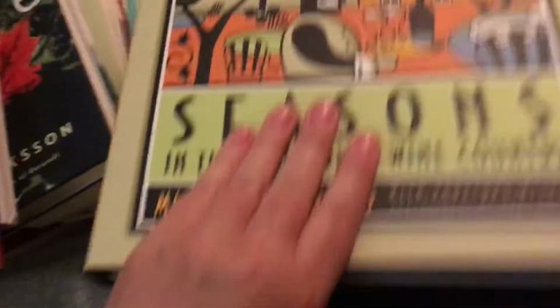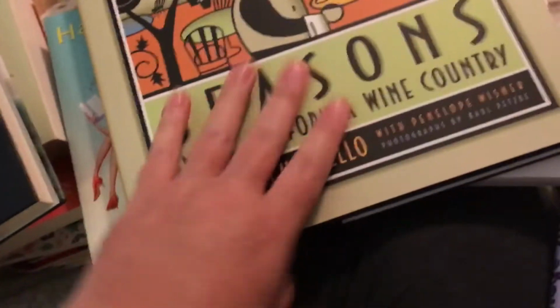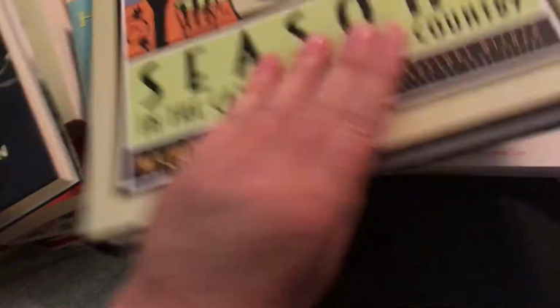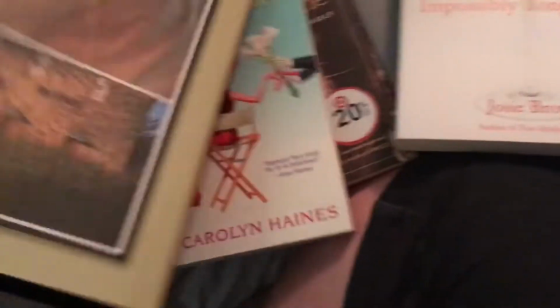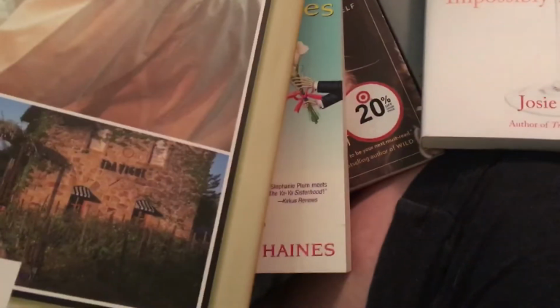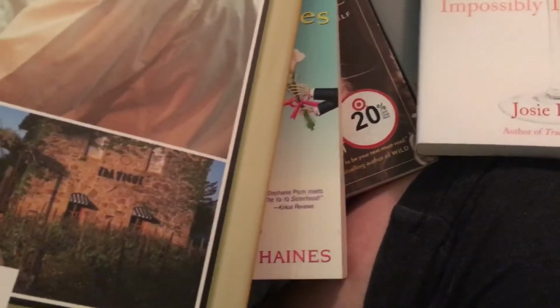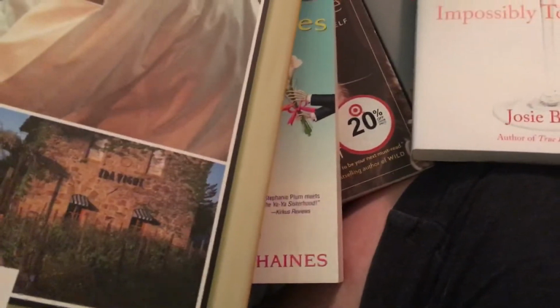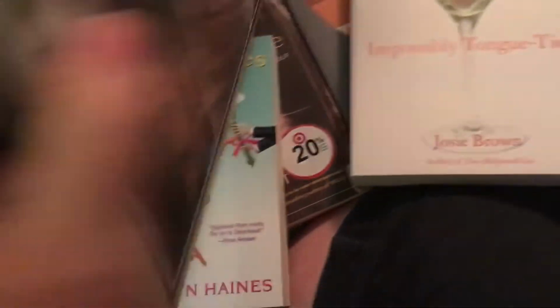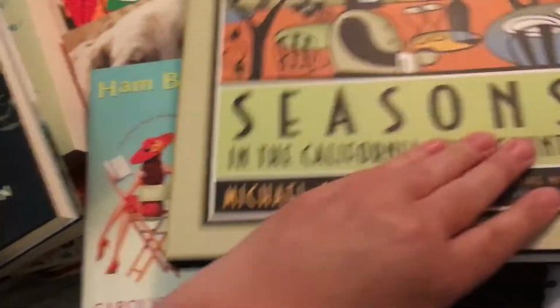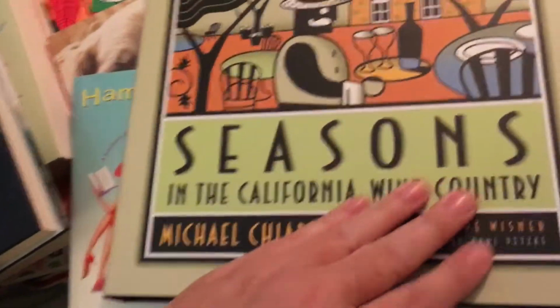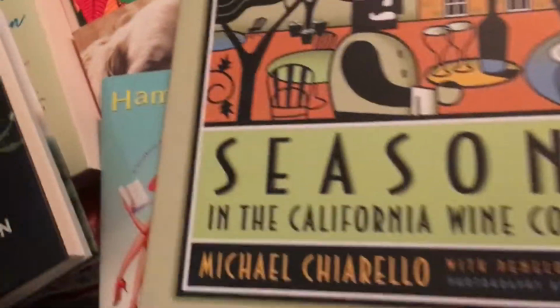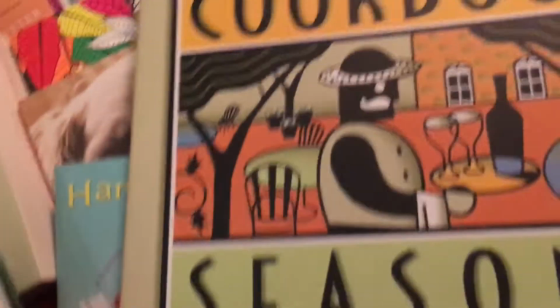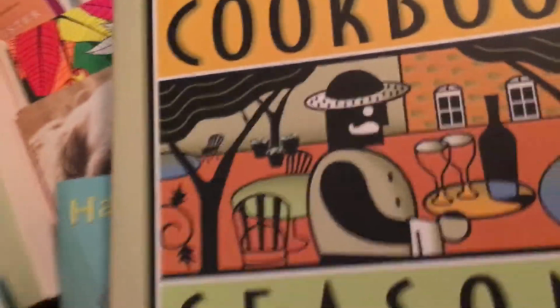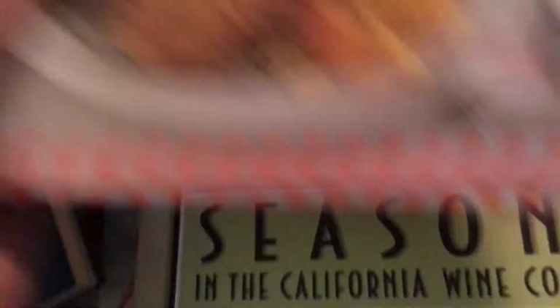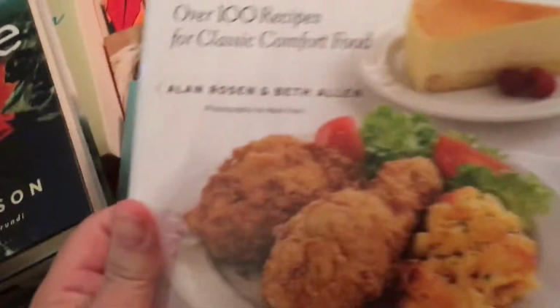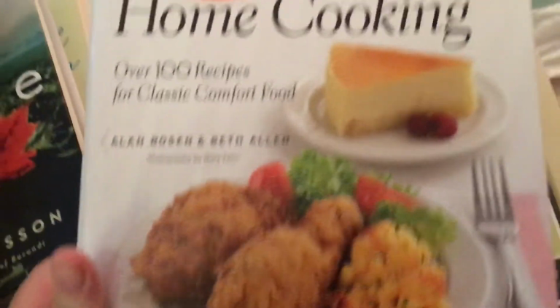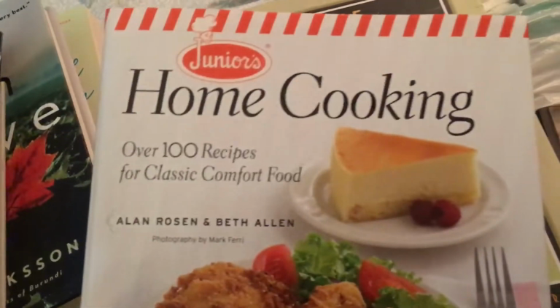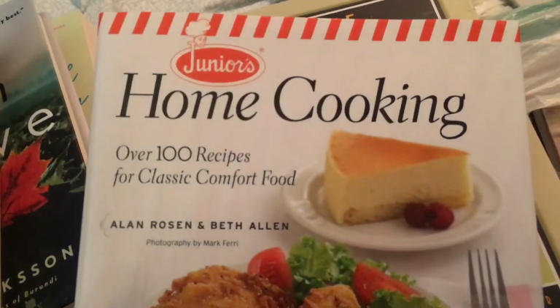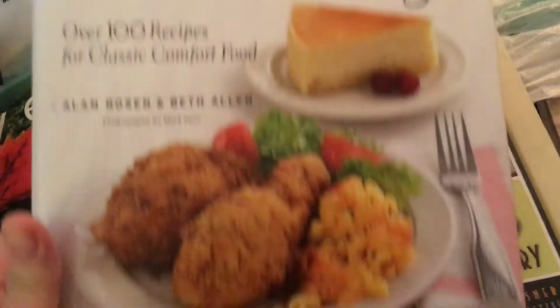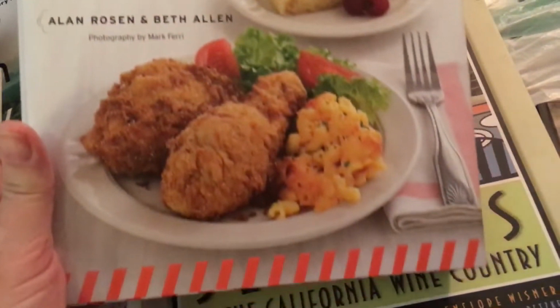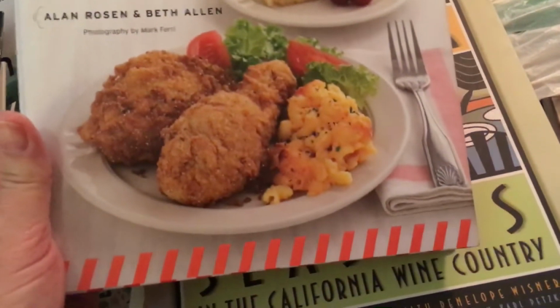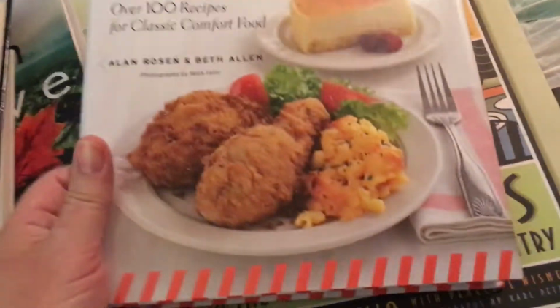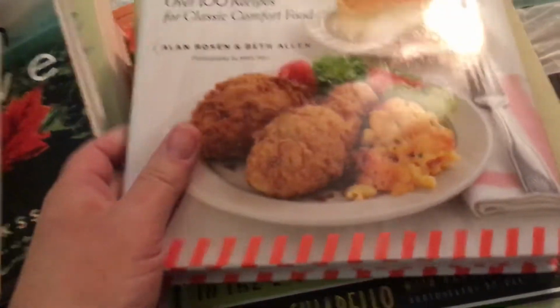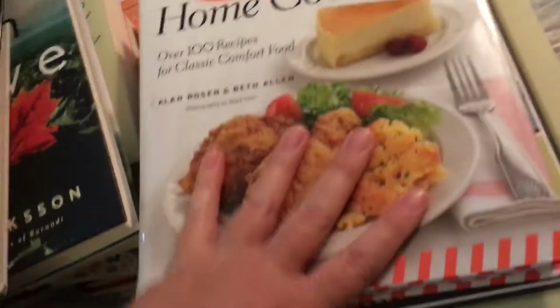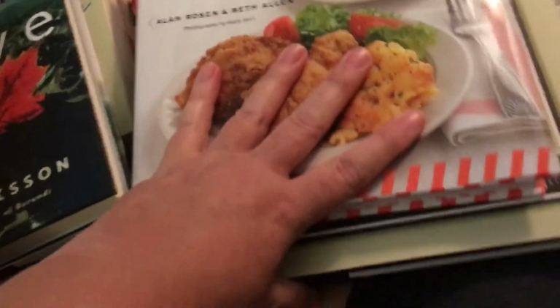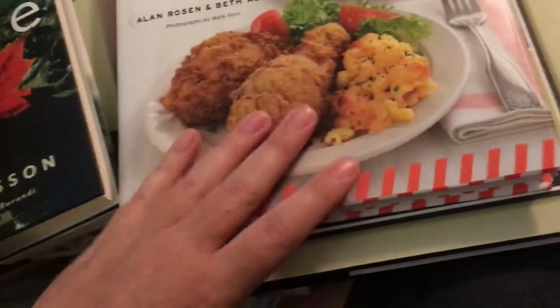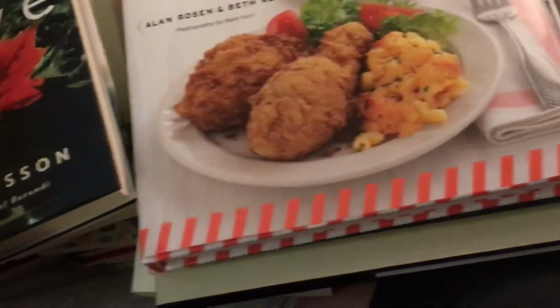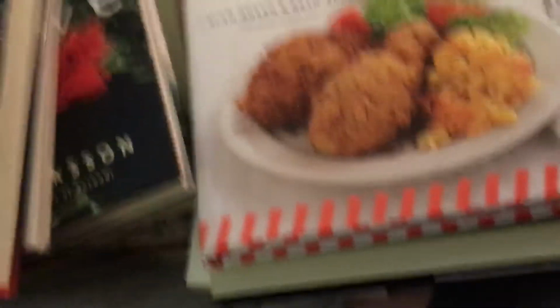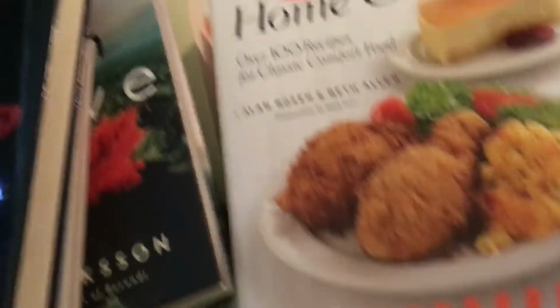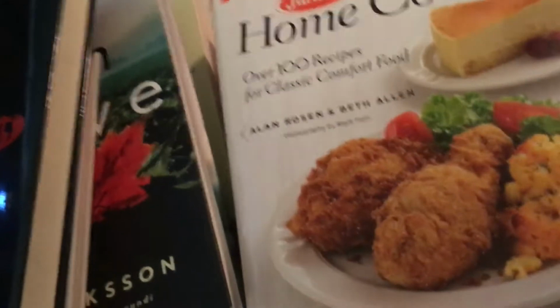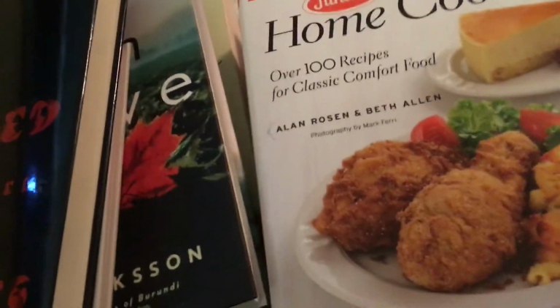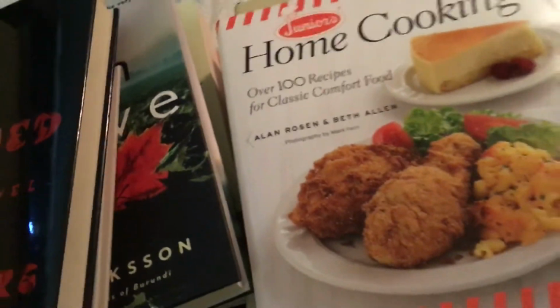Look at that — that thing is huge! It's a really $40 book. And then I found this one, Junior's Home Cooking, which I'd seen somebody else haul and was hoping to find too. That is all the books.